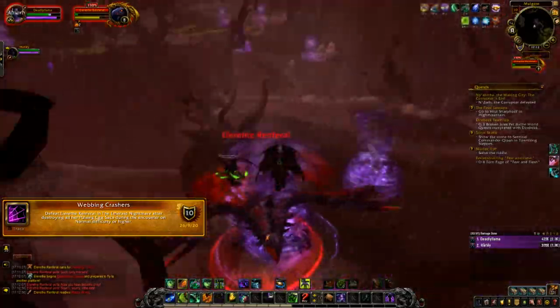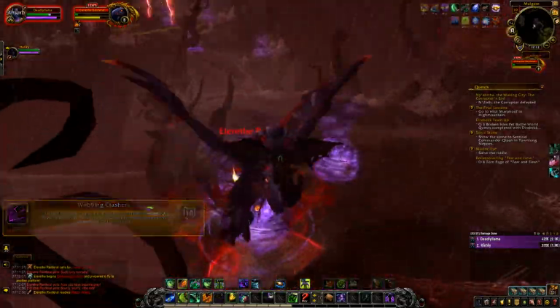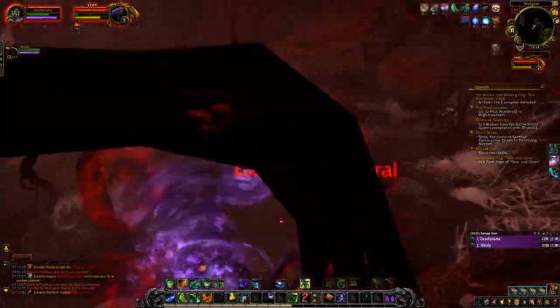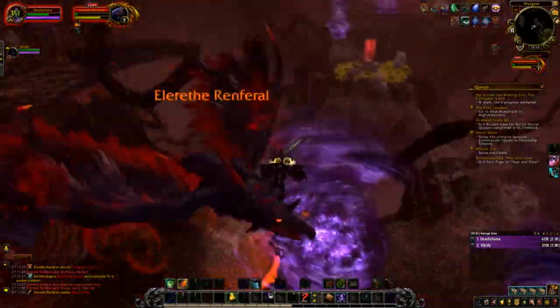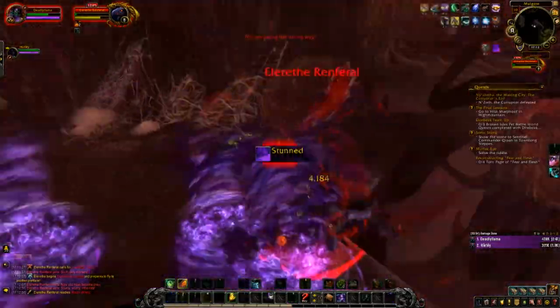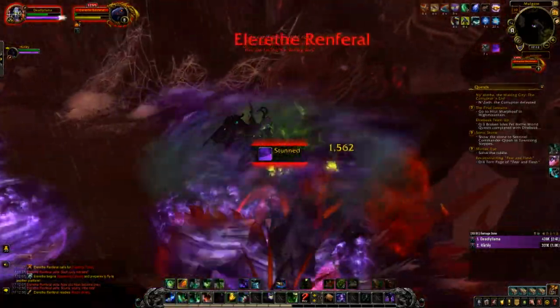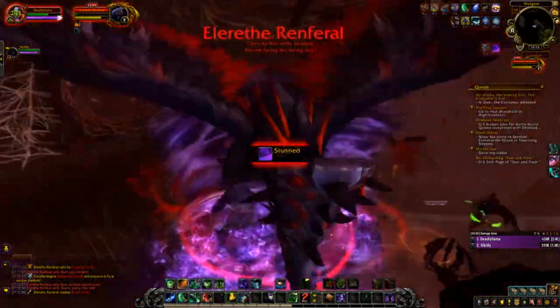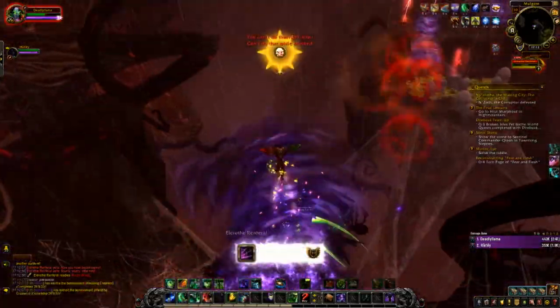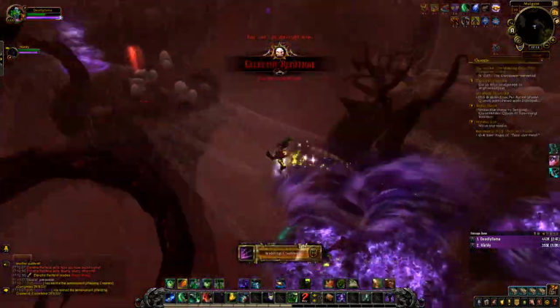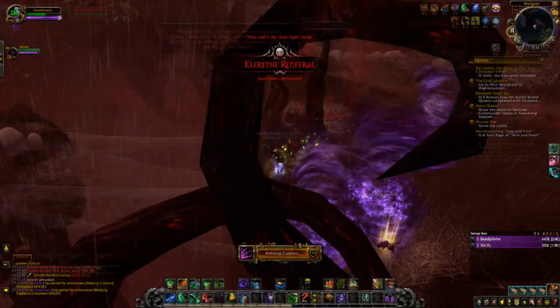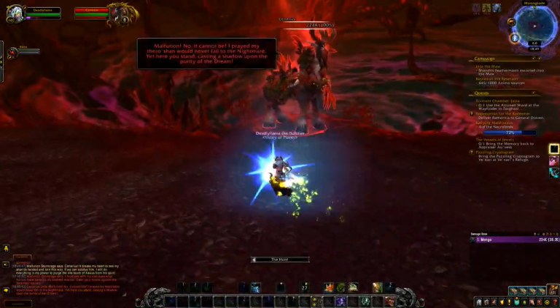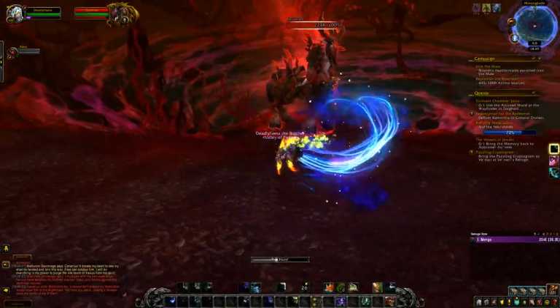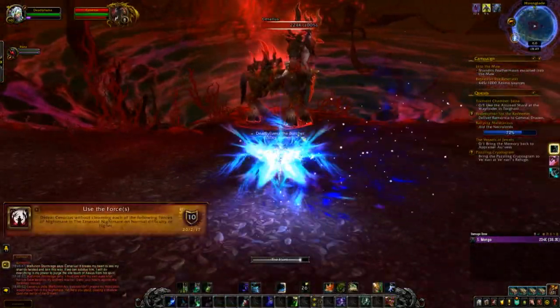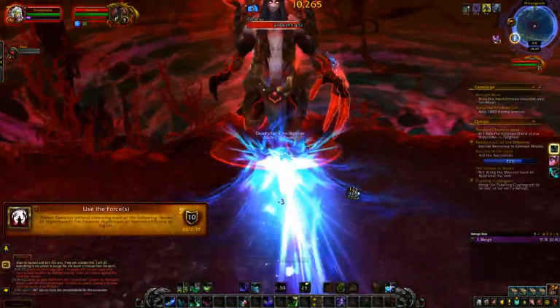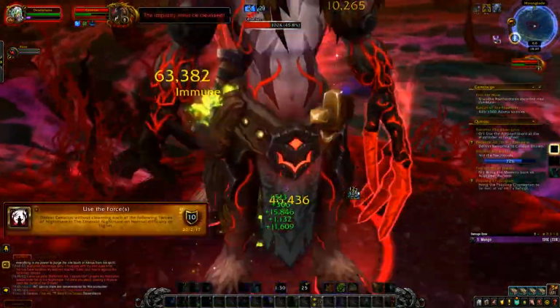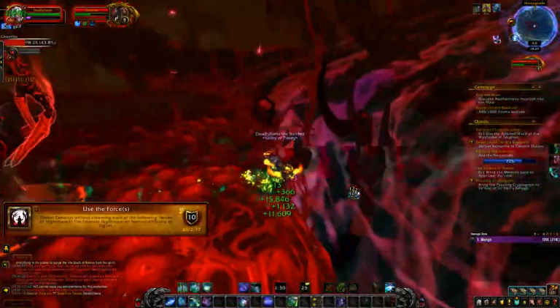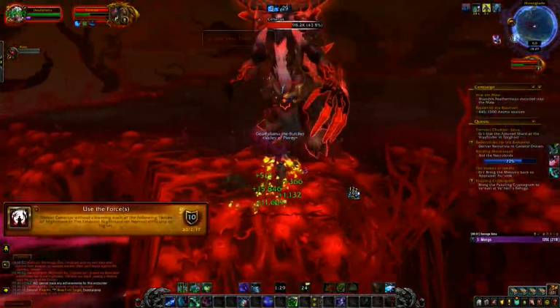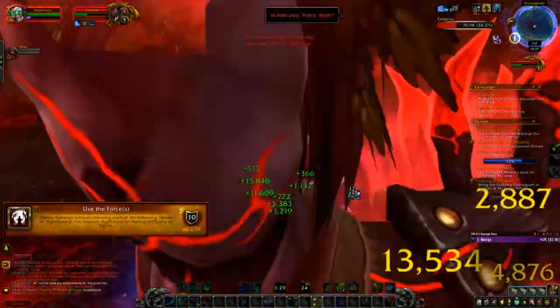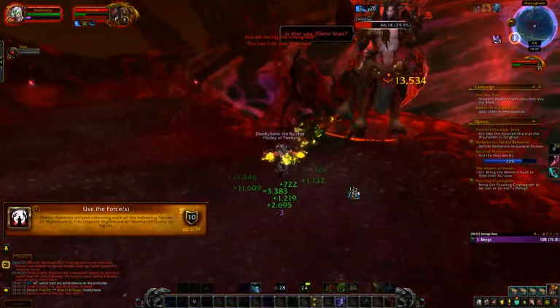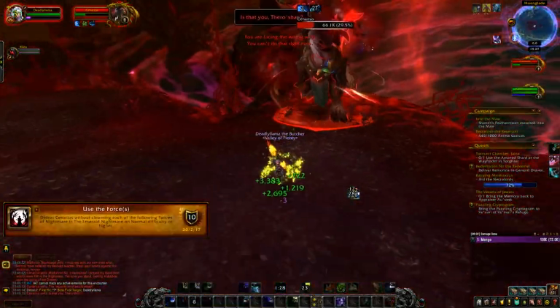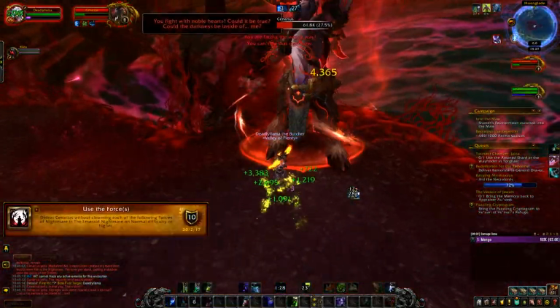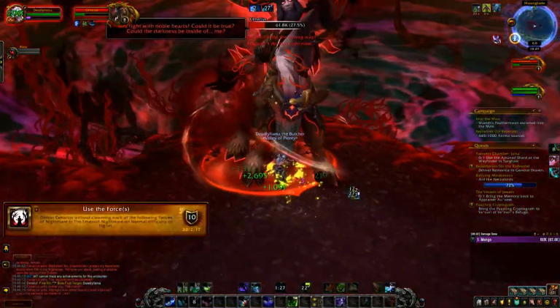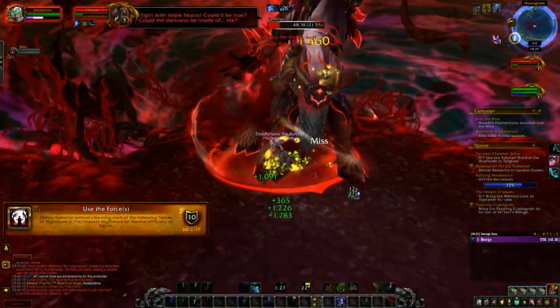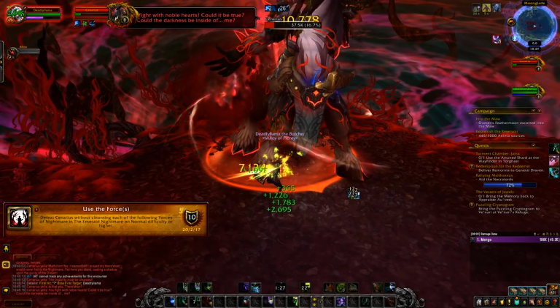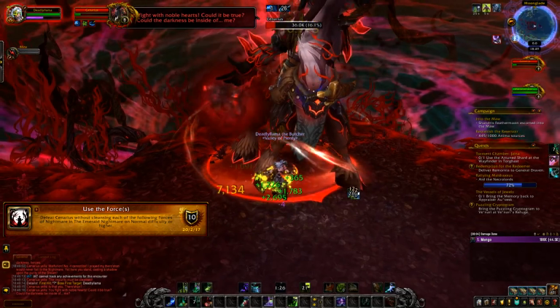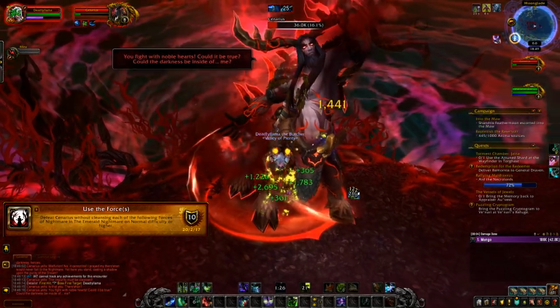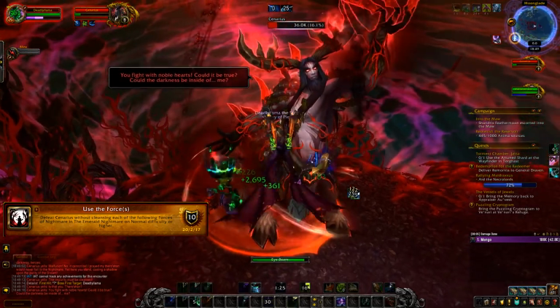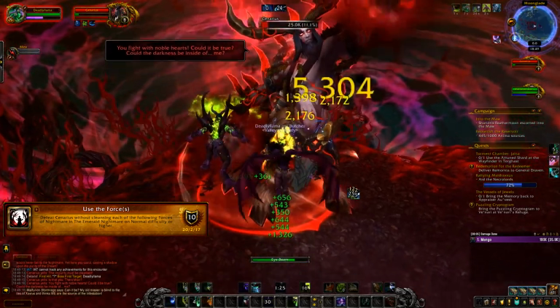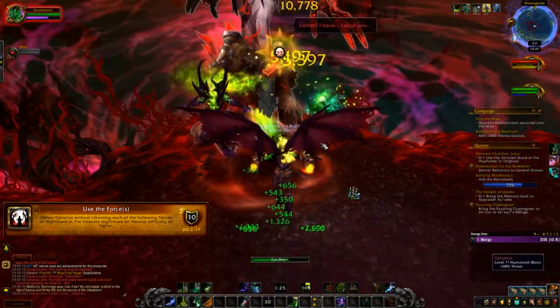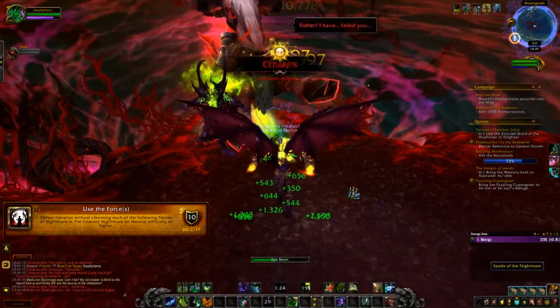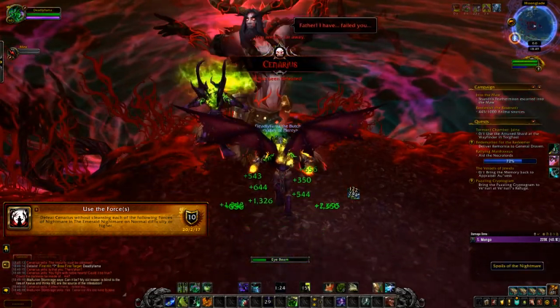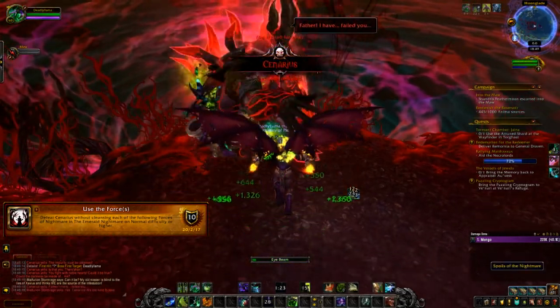To get the next achievement, called Use the Force Cis, all you're going to do is nuke down Cenarius, and that's all there is to it.